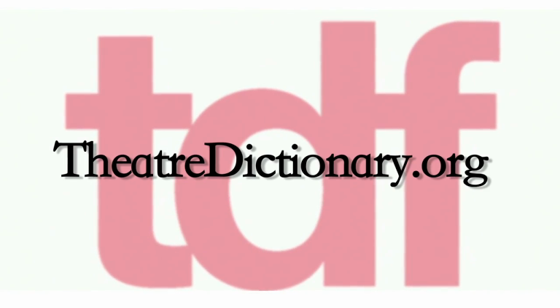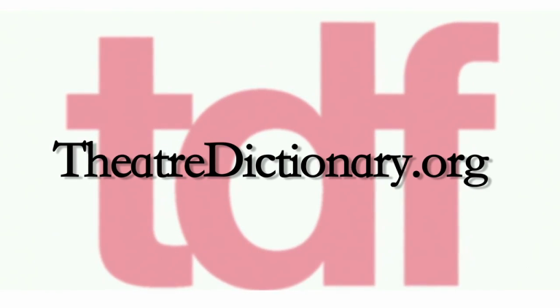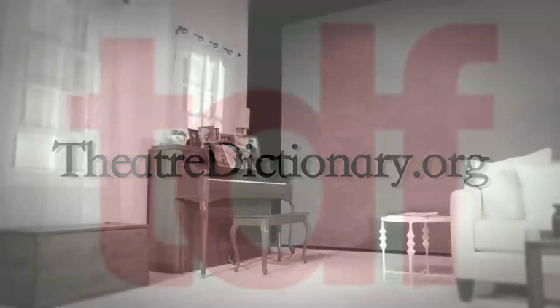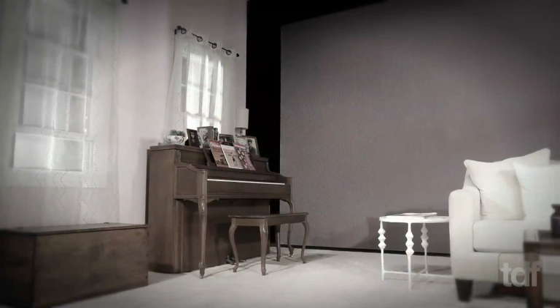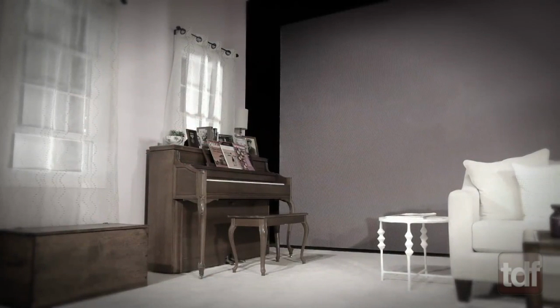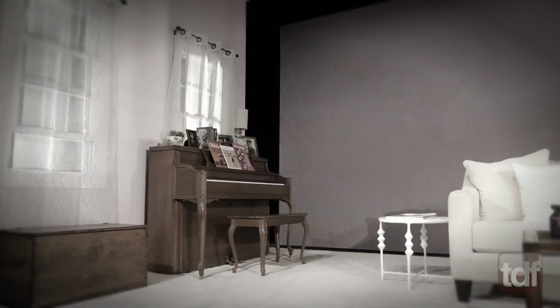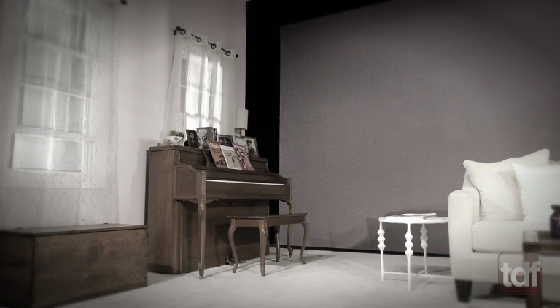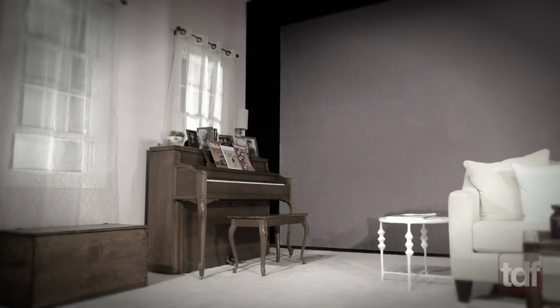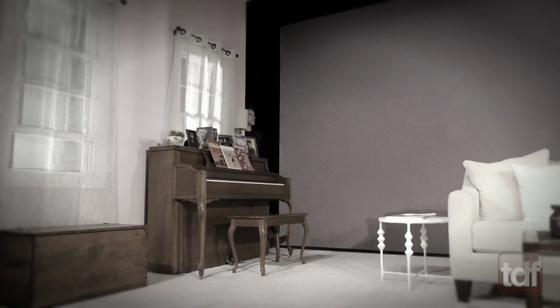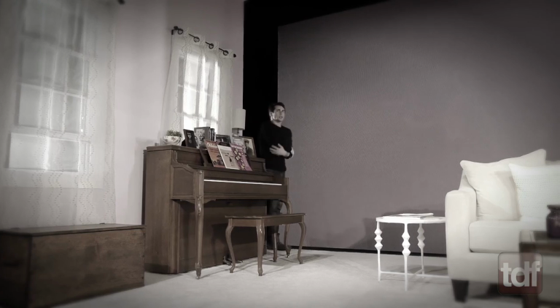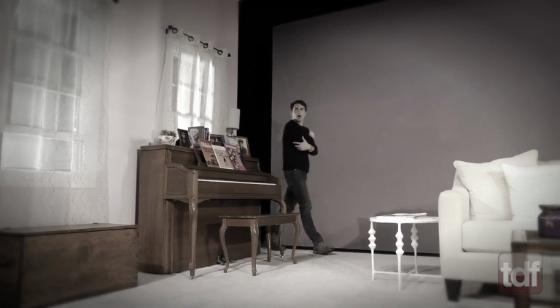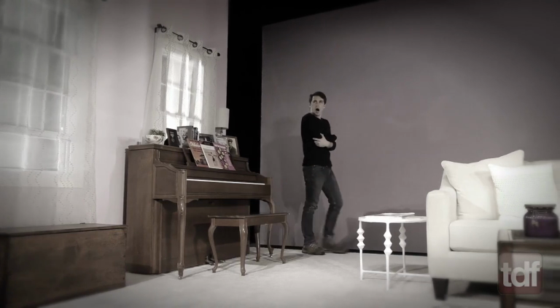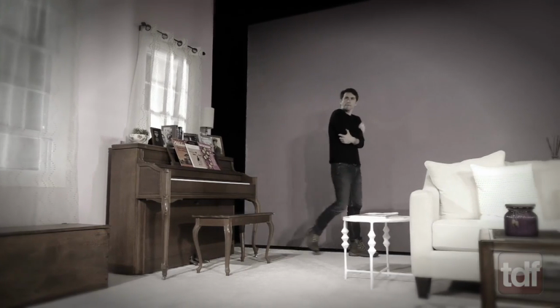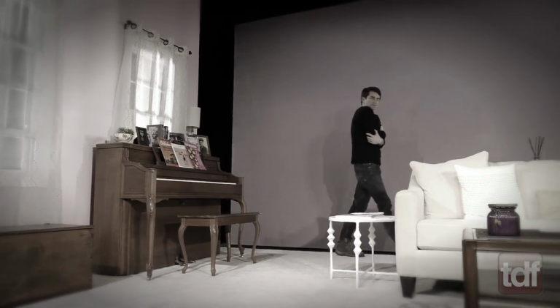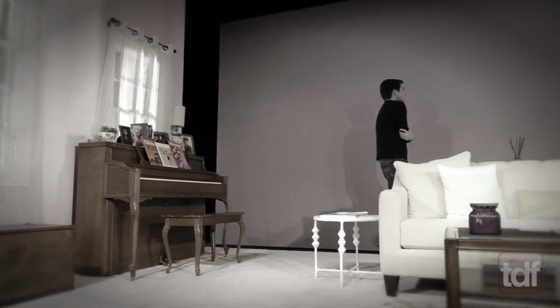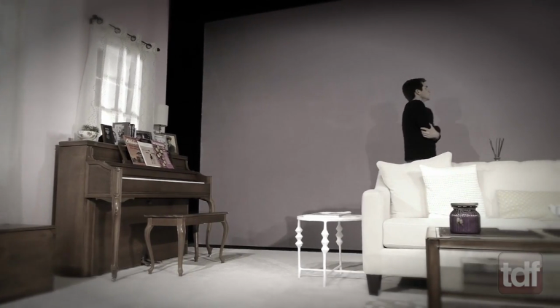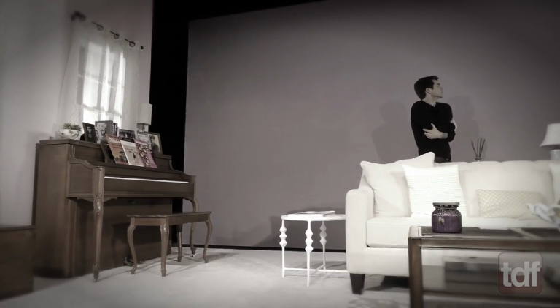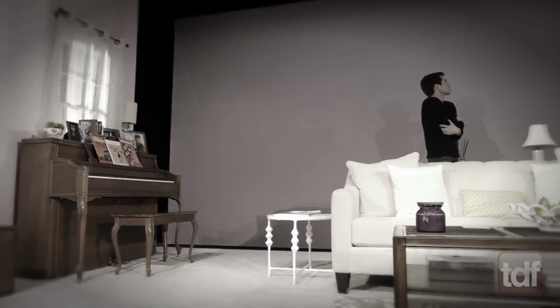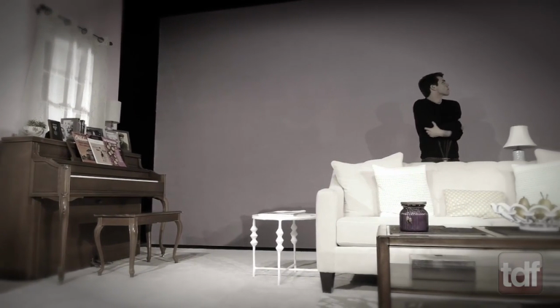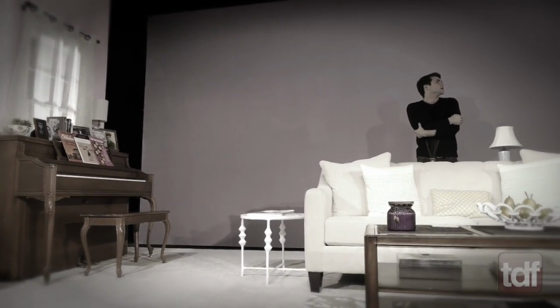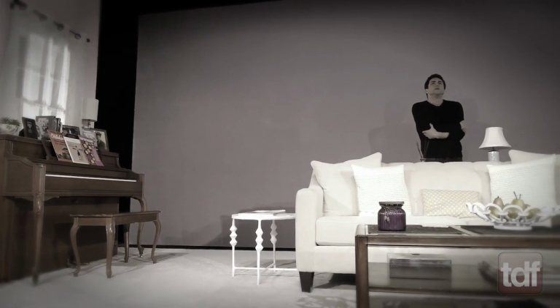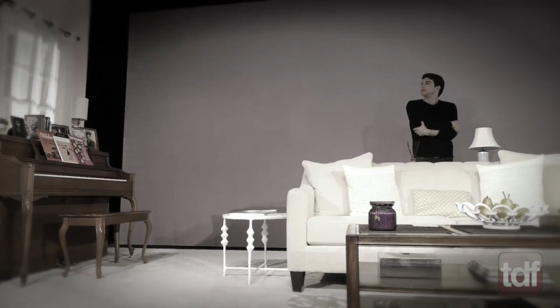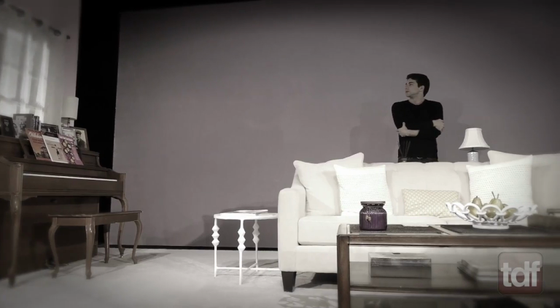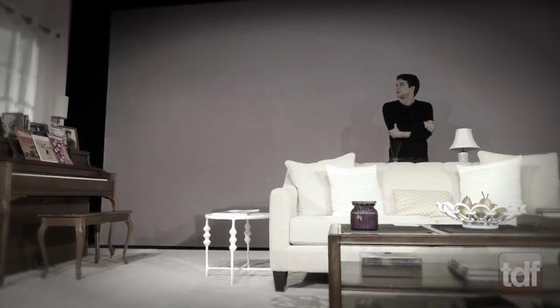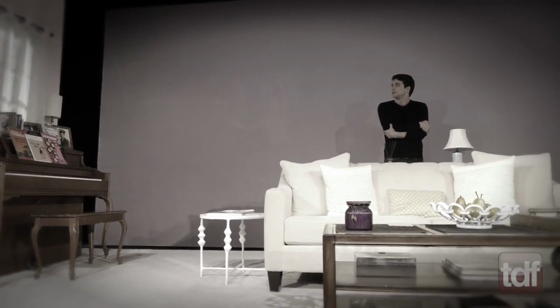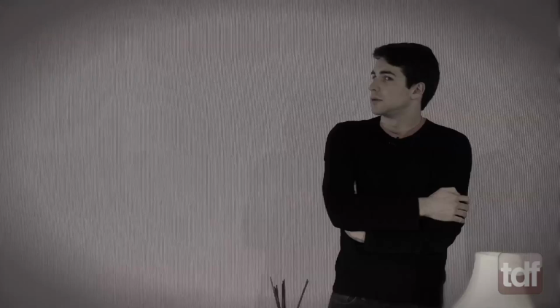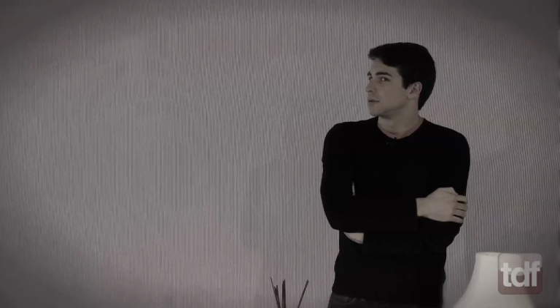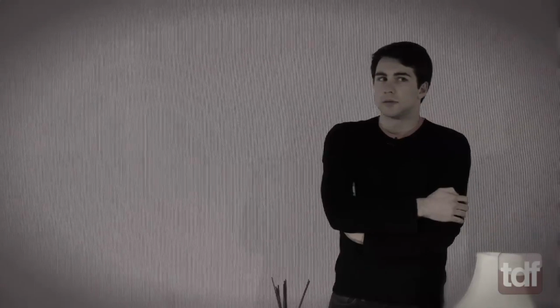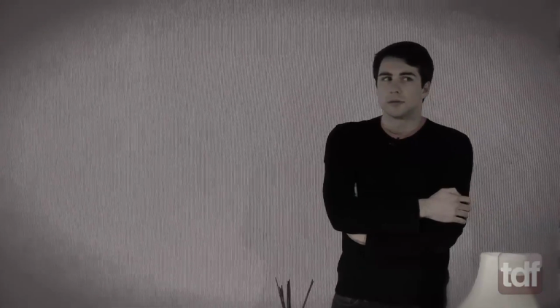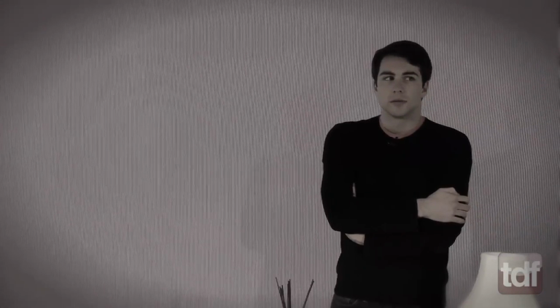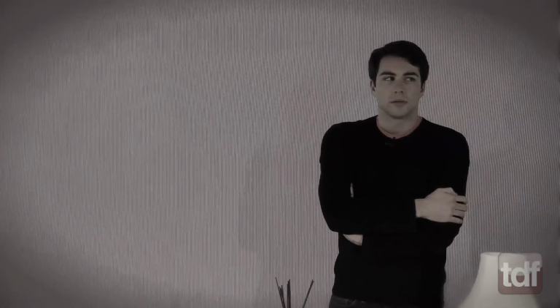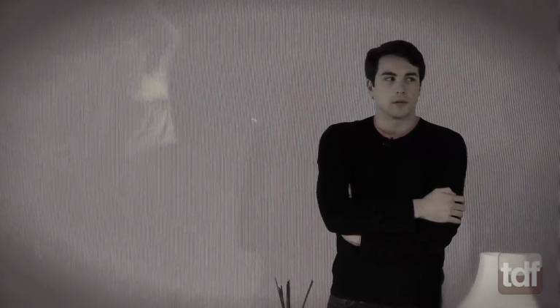It was a cold and windy night and the hero of our story was waiting for a friend on a dark and eerie street corner. Alone. Or was he? No, behind our hero was a dangerous villain!